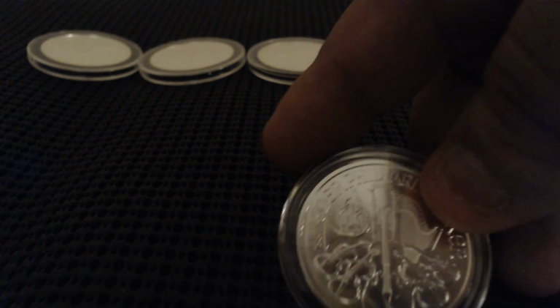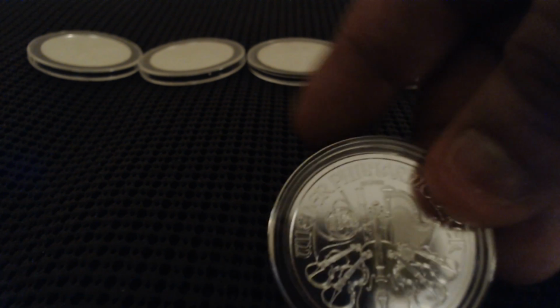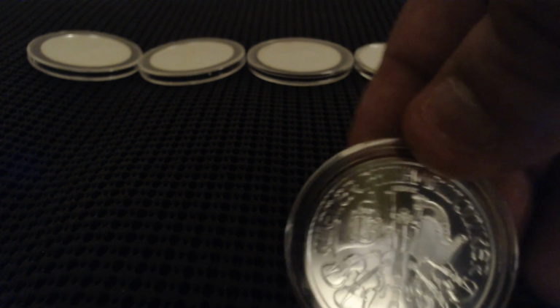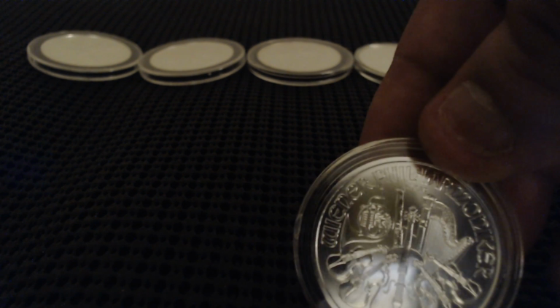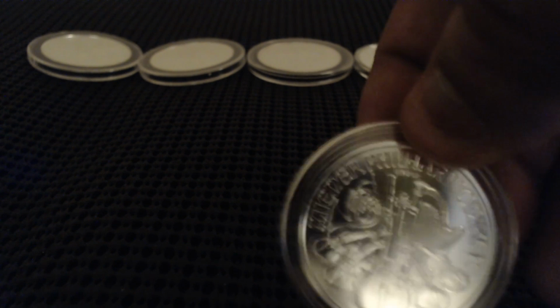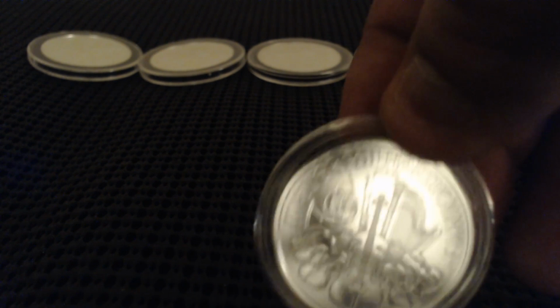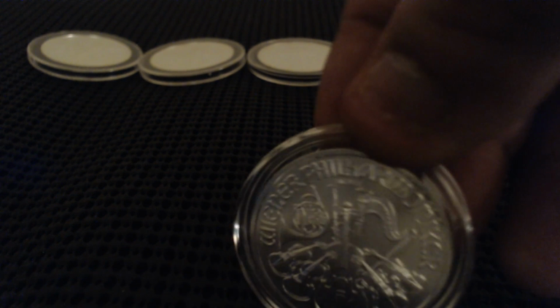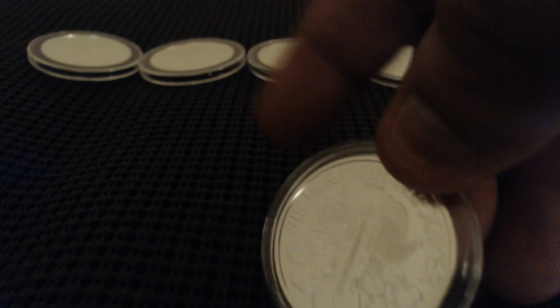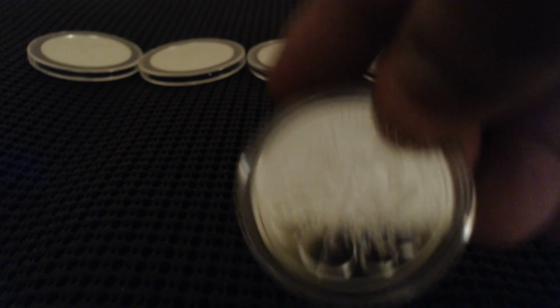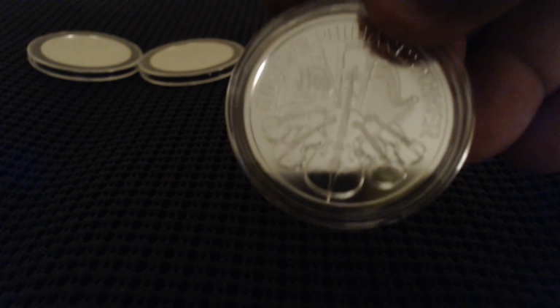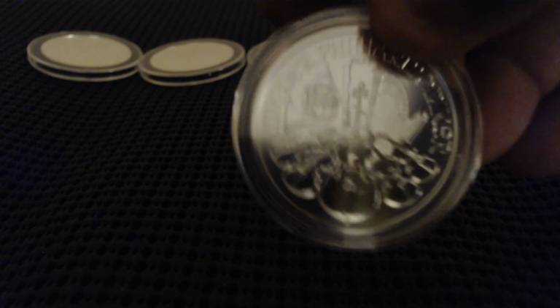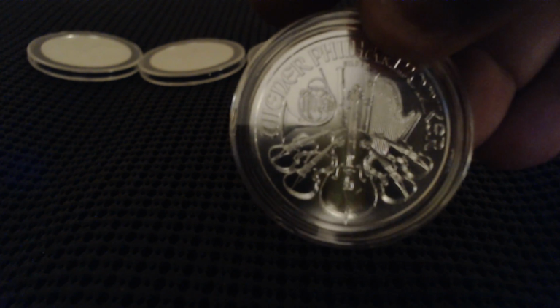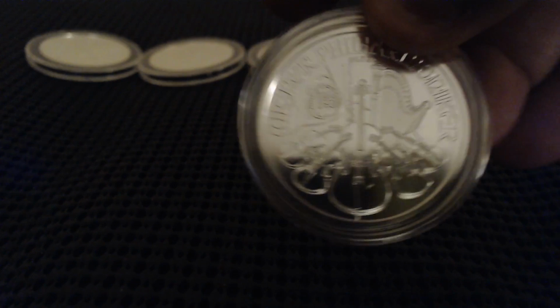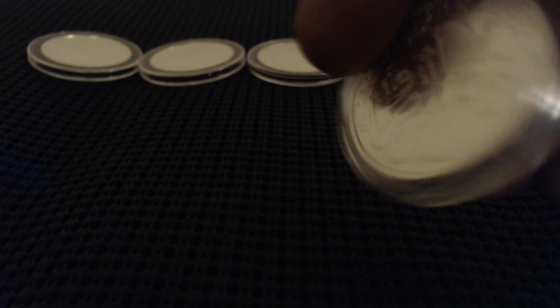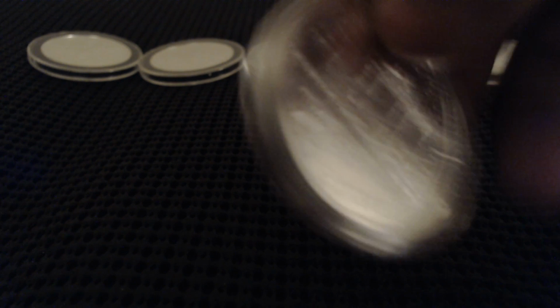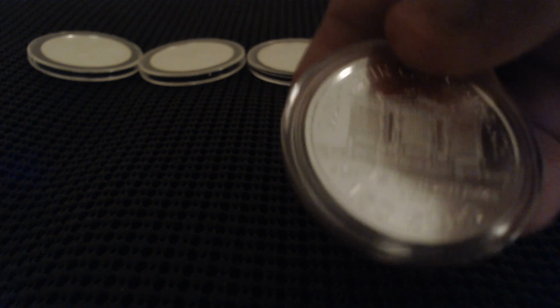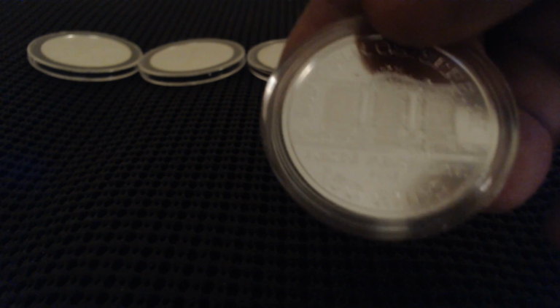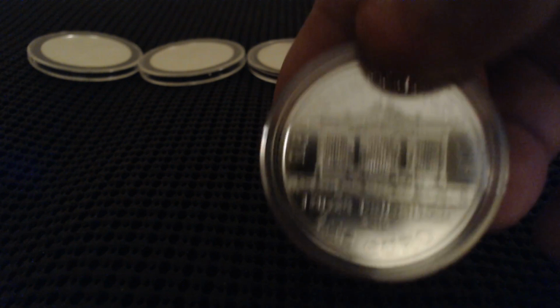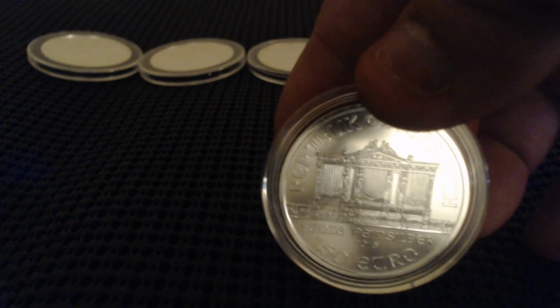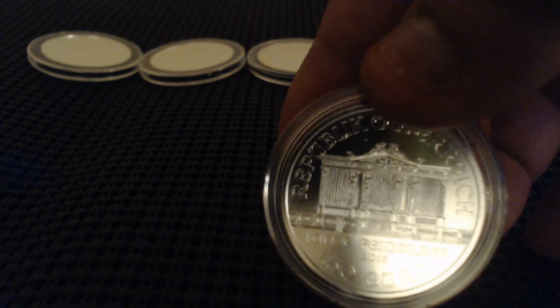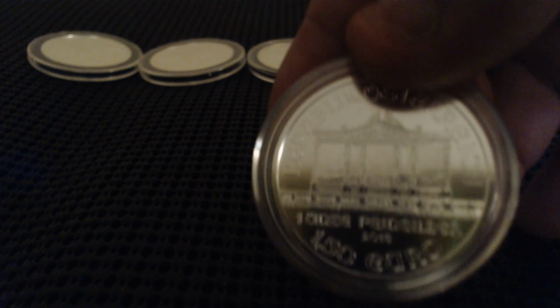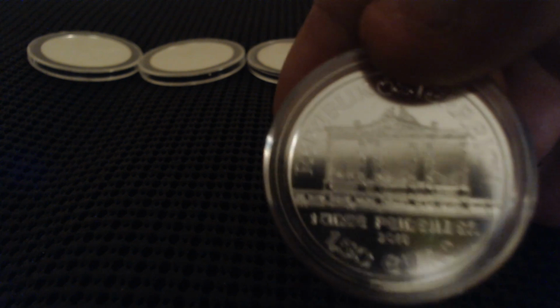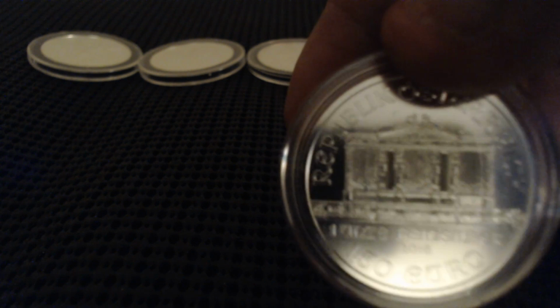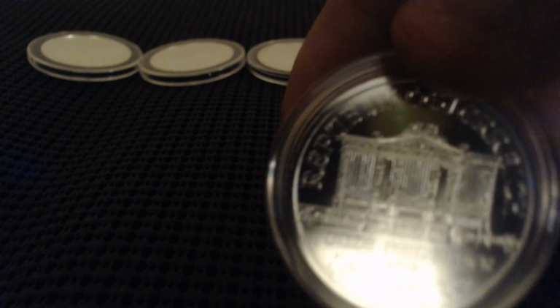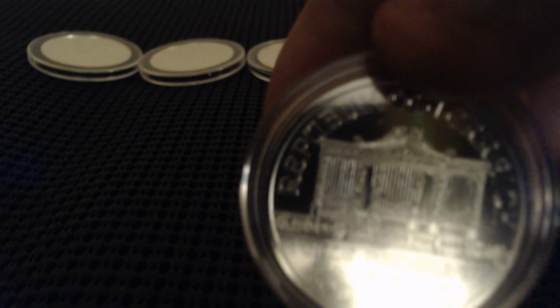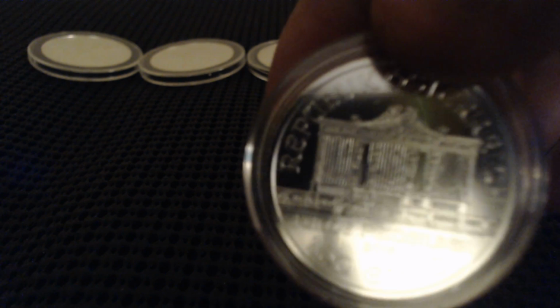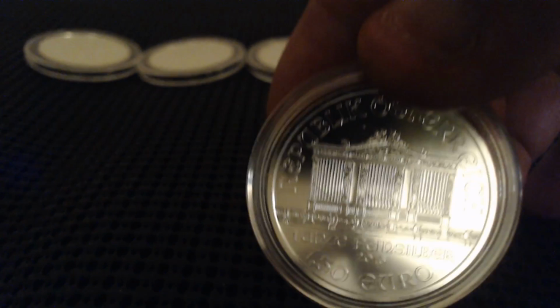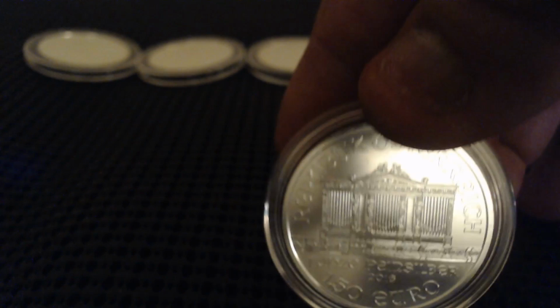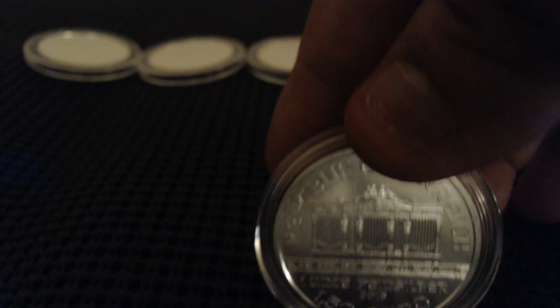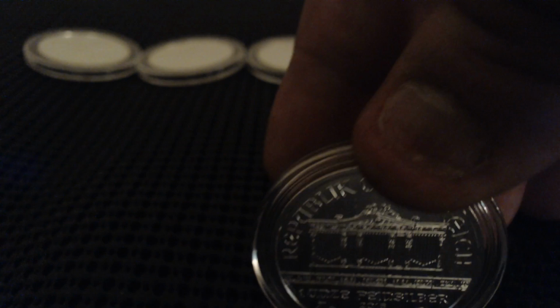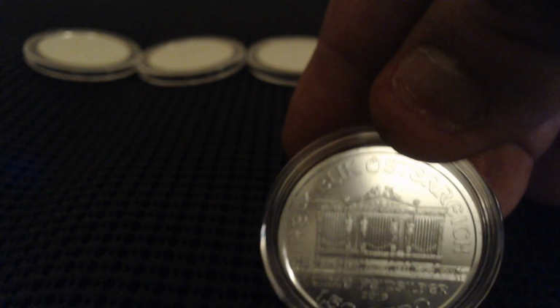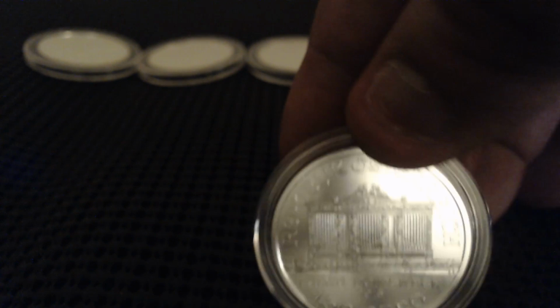This is the Philharmonics — very nice guitars. I love this. This kind of reminds me of the nickel; it kind of looks like Monticello. Very nice.